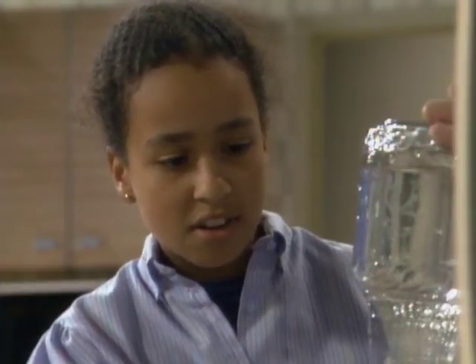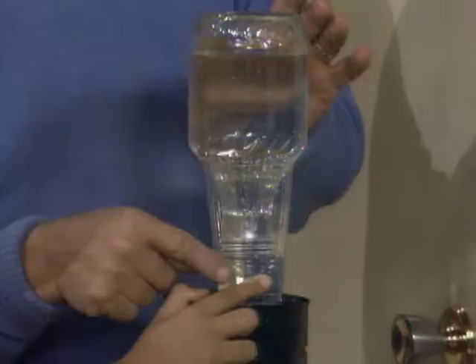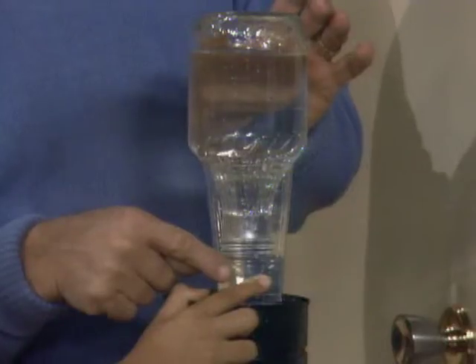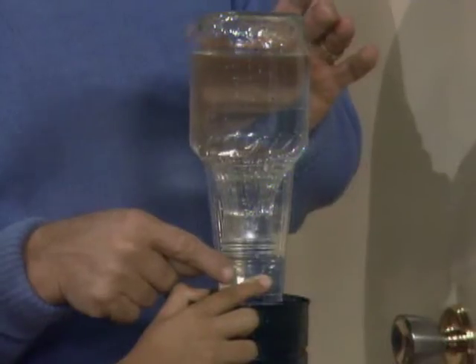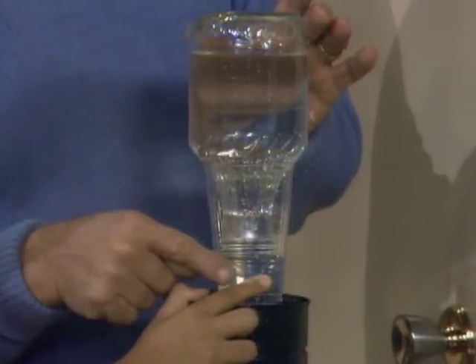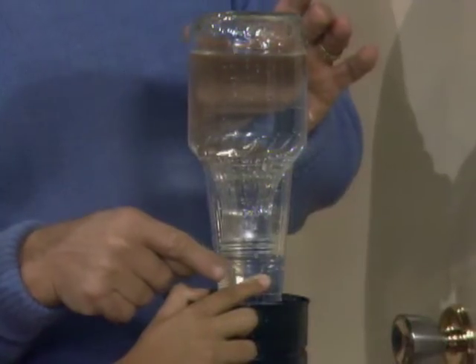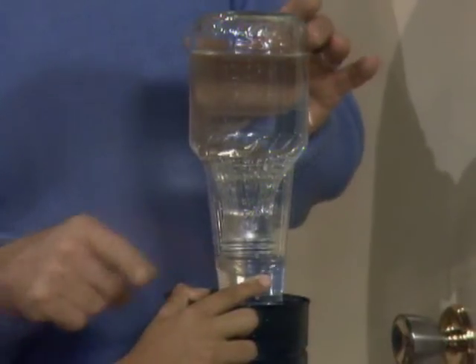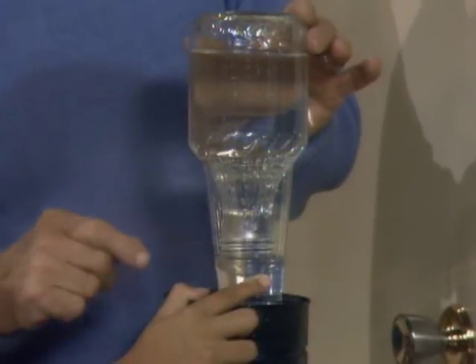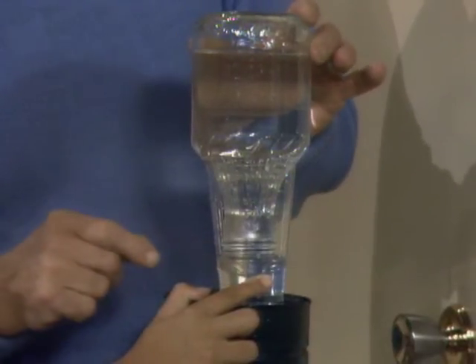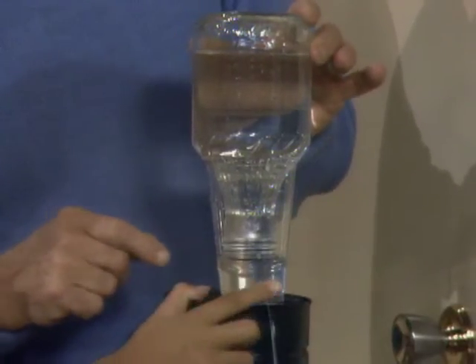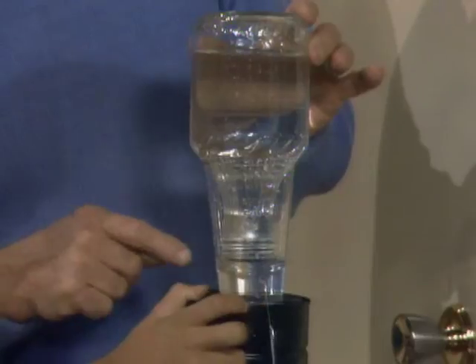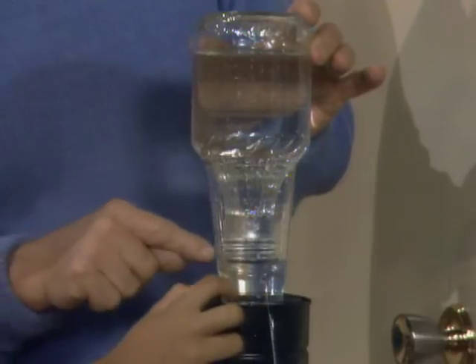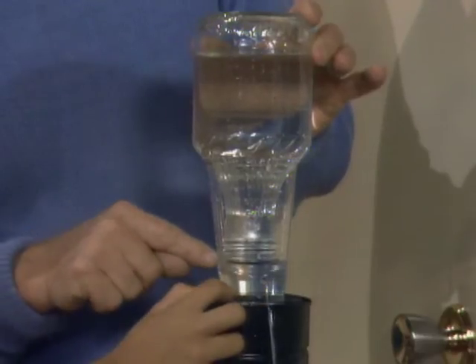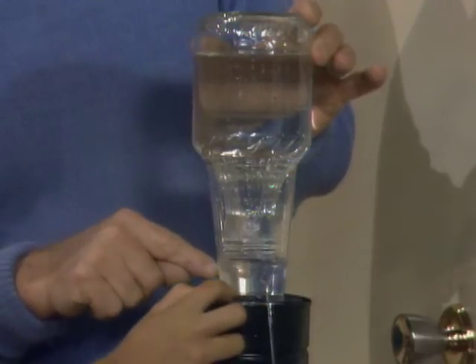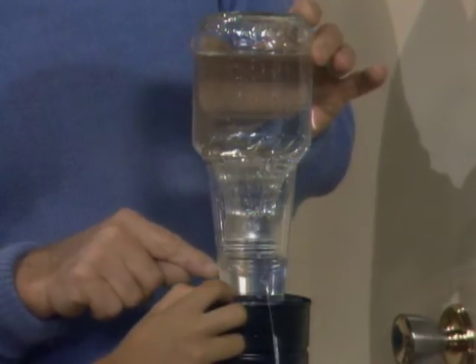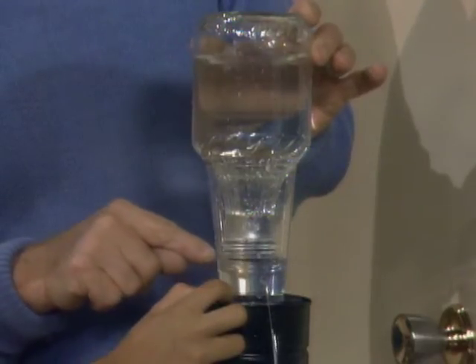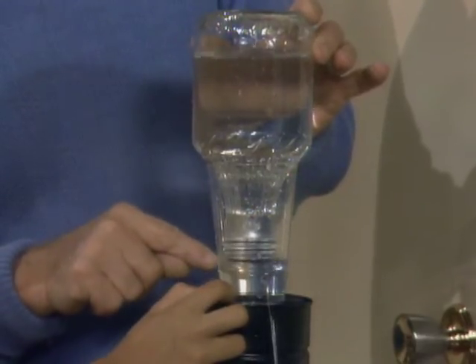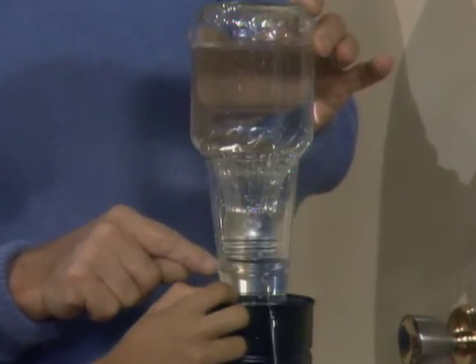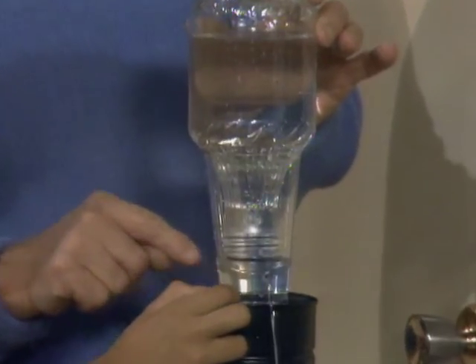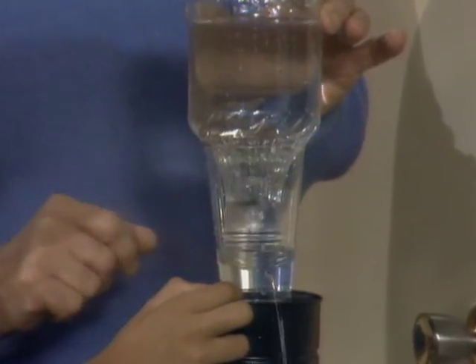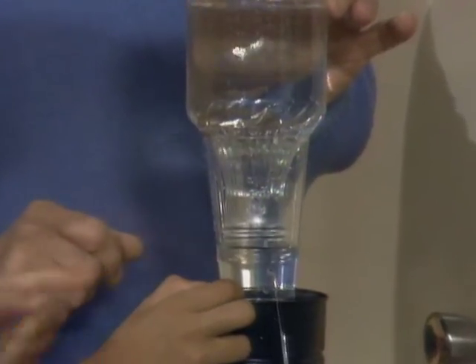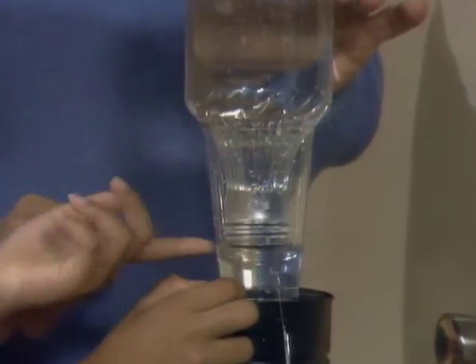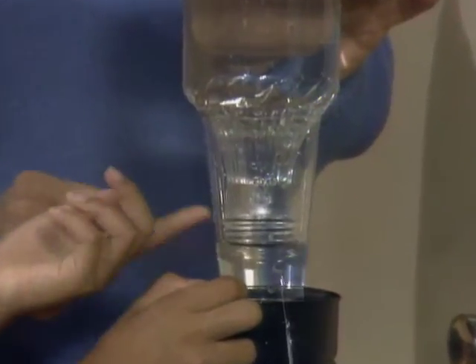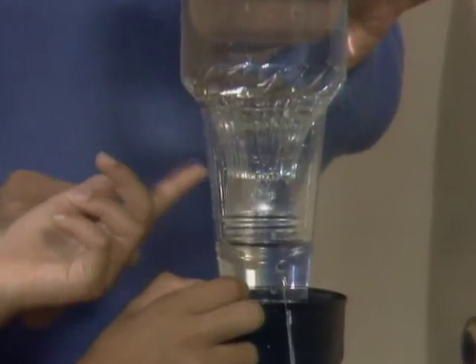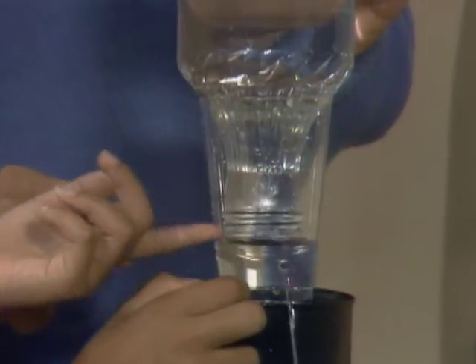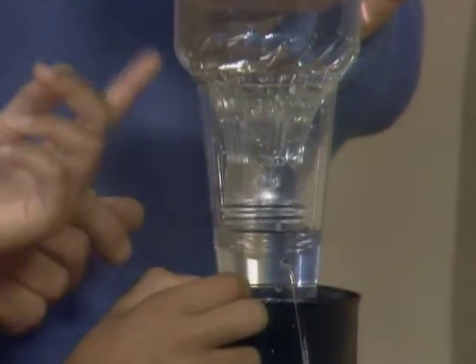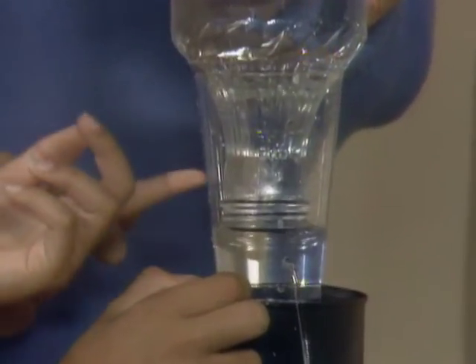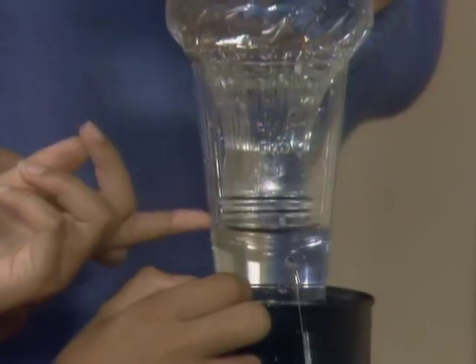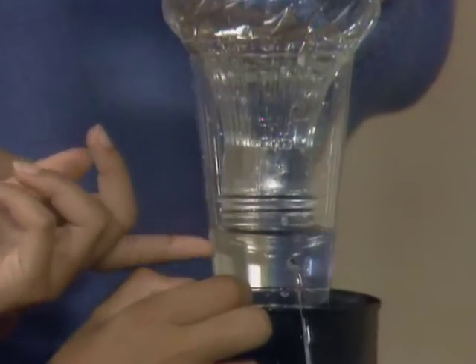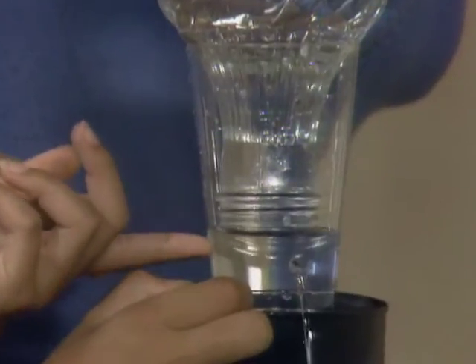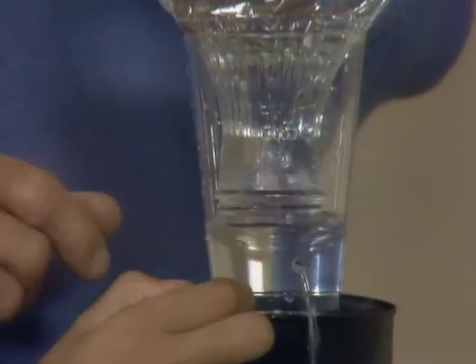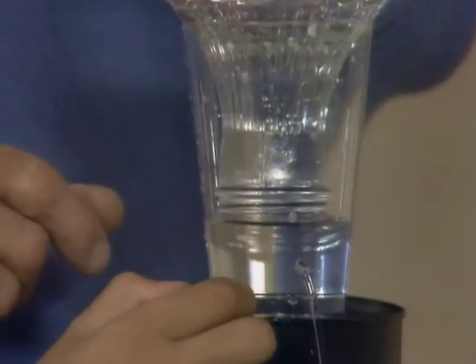In other words, as soon as the water — let the water go out once. Watch the water level there. See it? Yeah. Each time a bubble goes up, more water comes down.